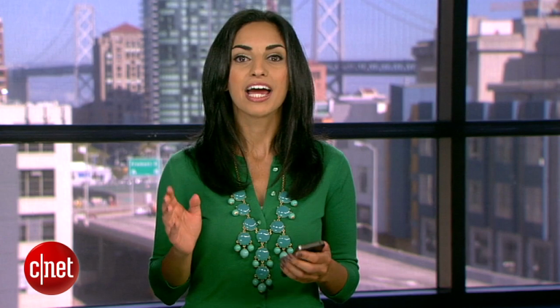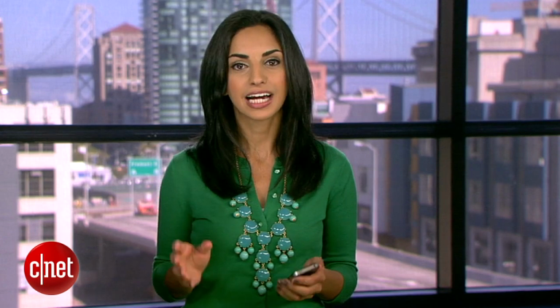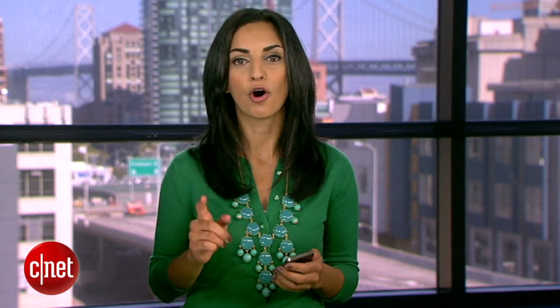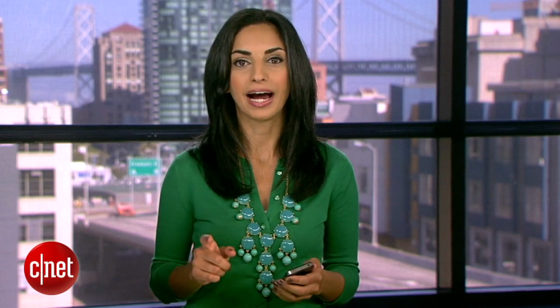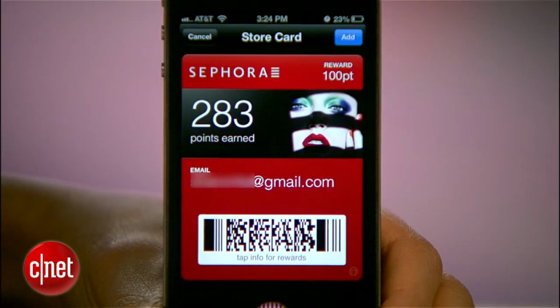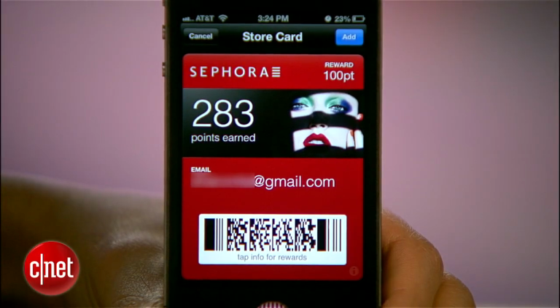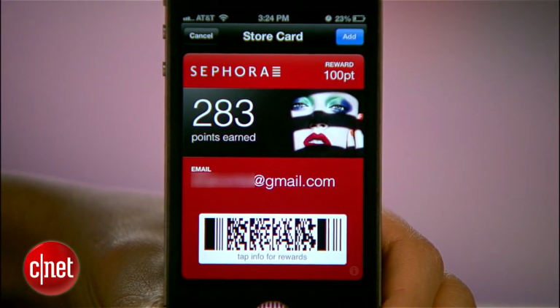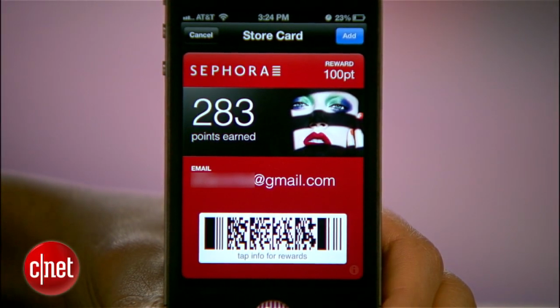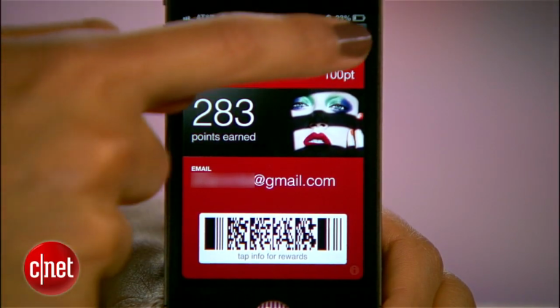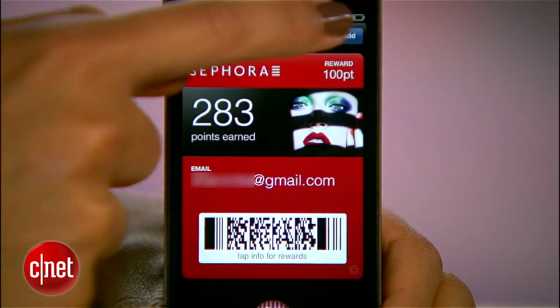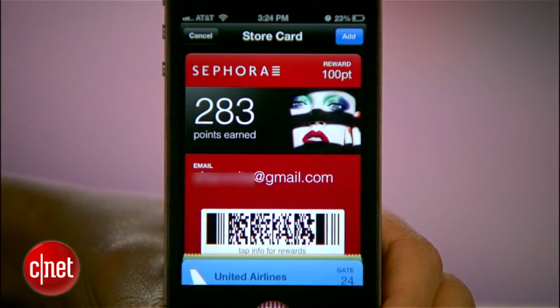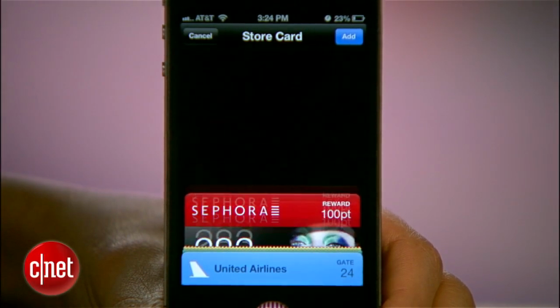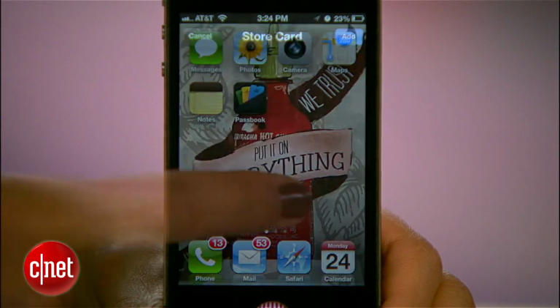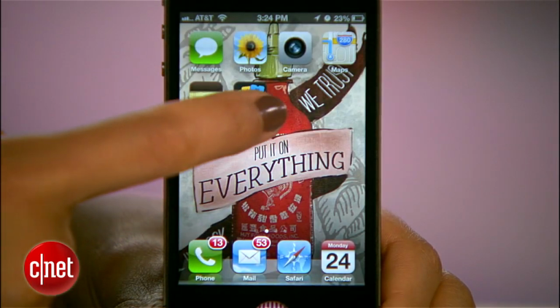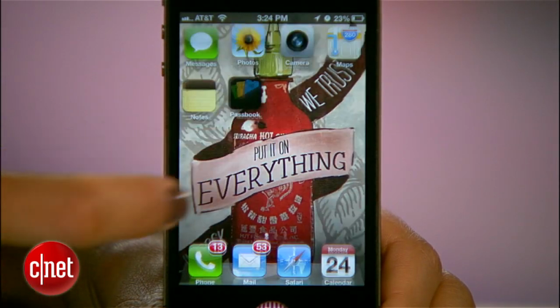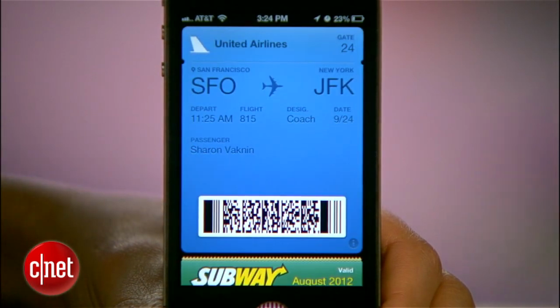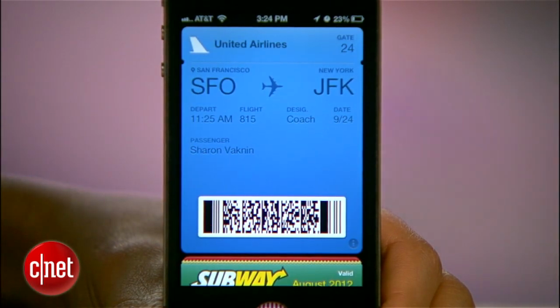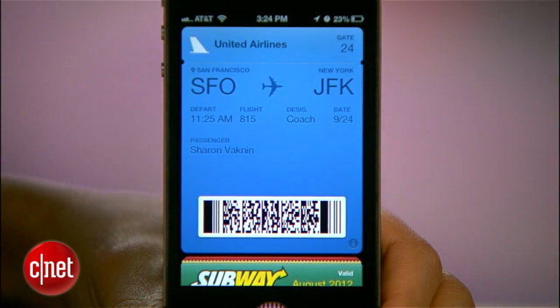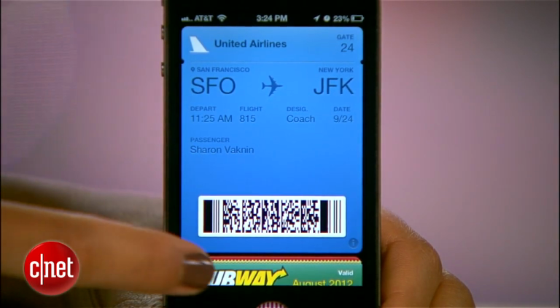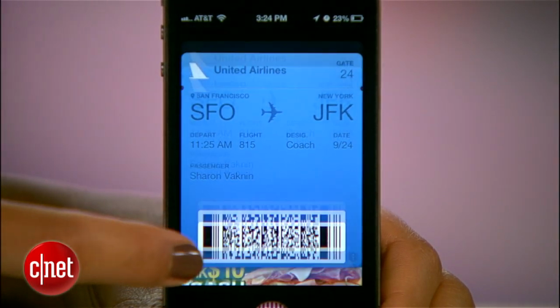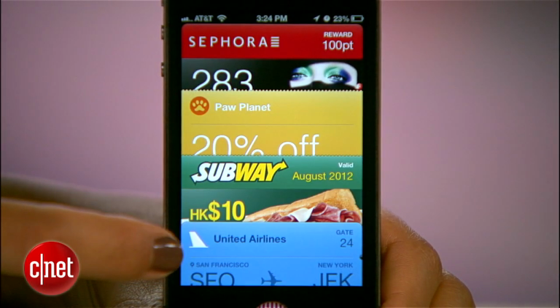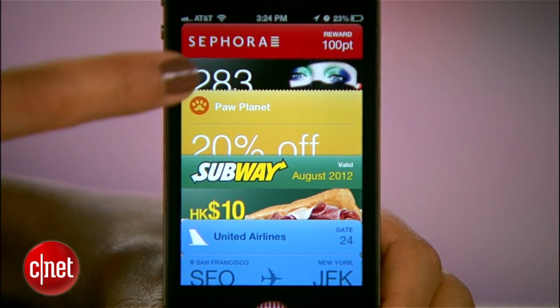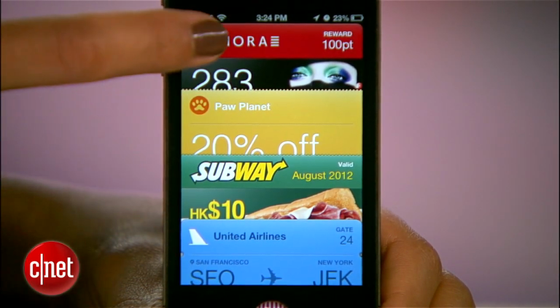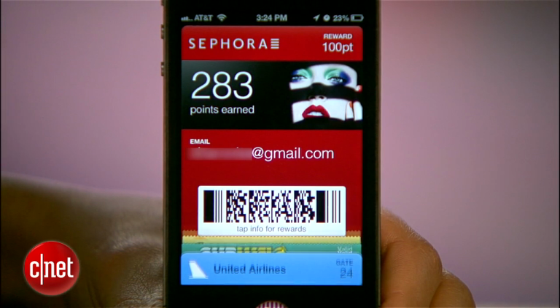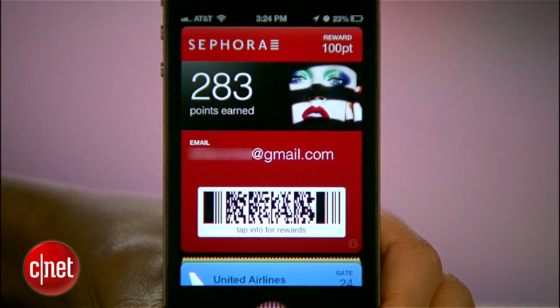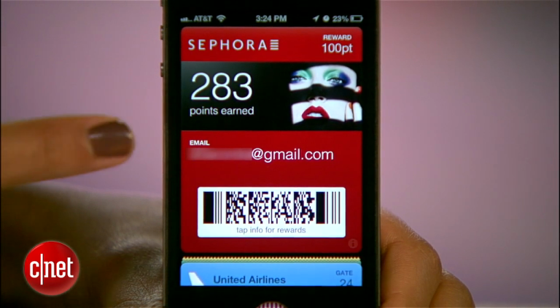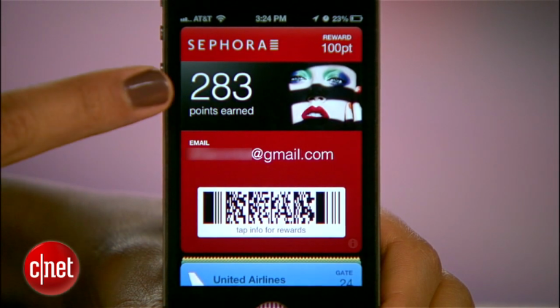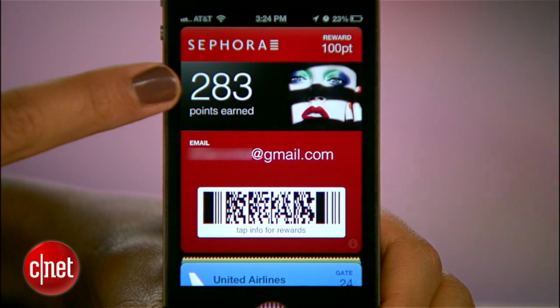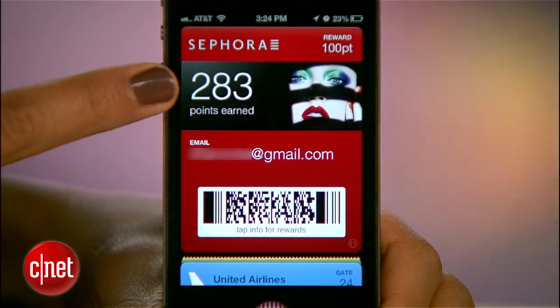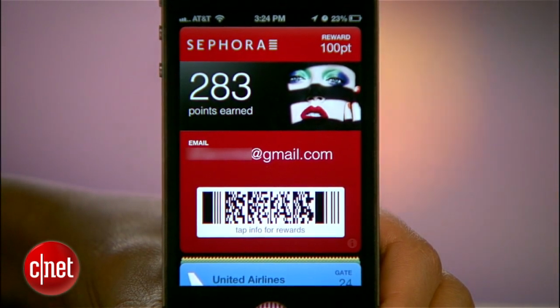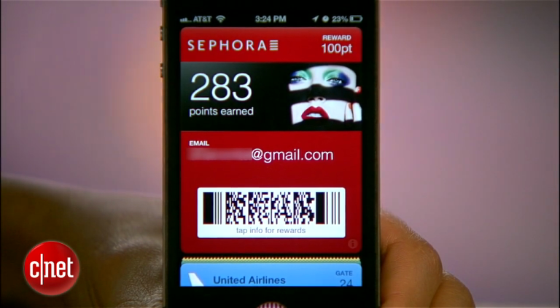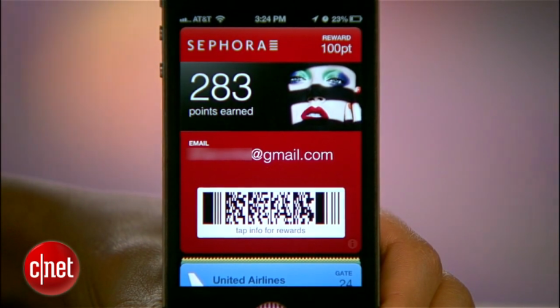Then this card will pop up with all my info. Every time you open a pass, it'll look something like this. Just tap add up here, and now my Sephora account is in my Passbook. I can see my points, and whenever I shop in the store, the cashier can scan this barcode.